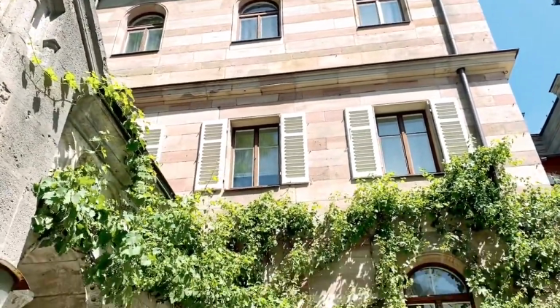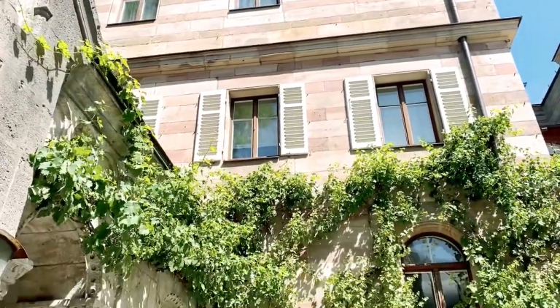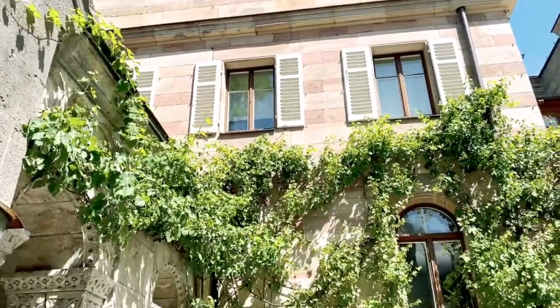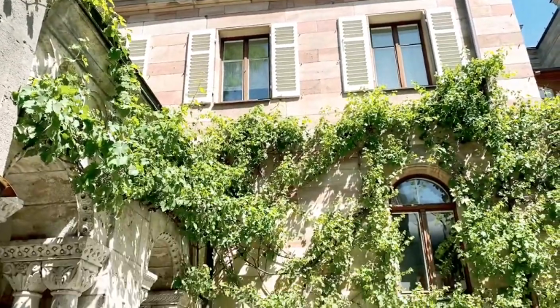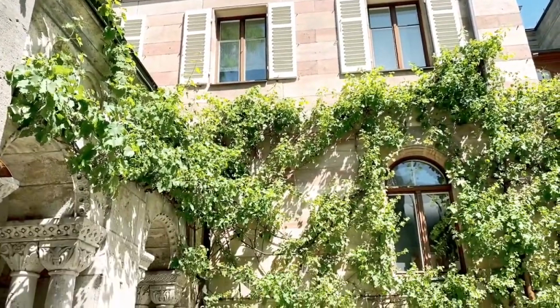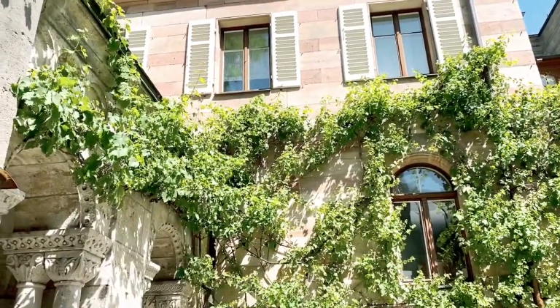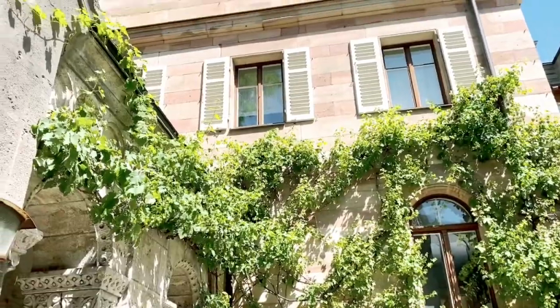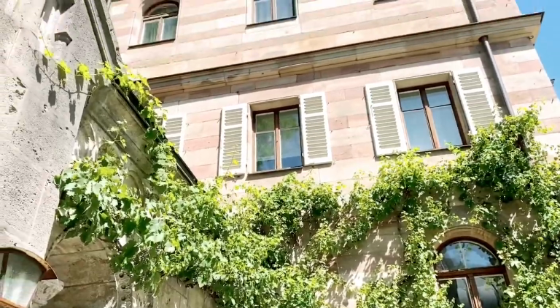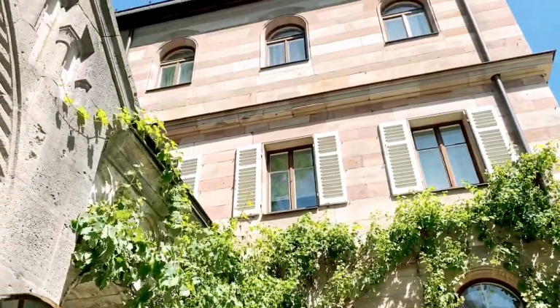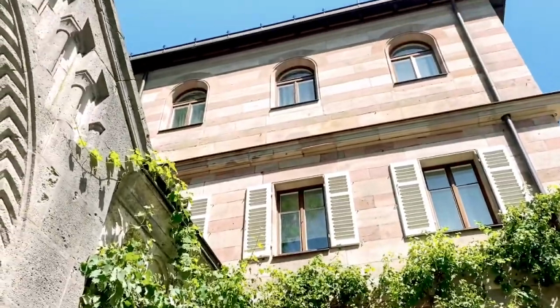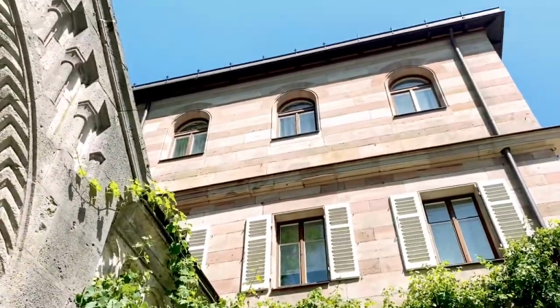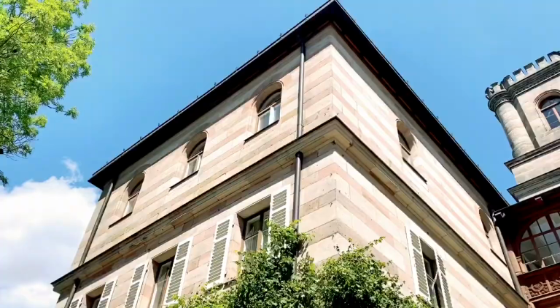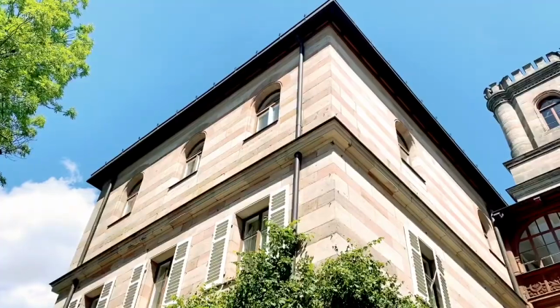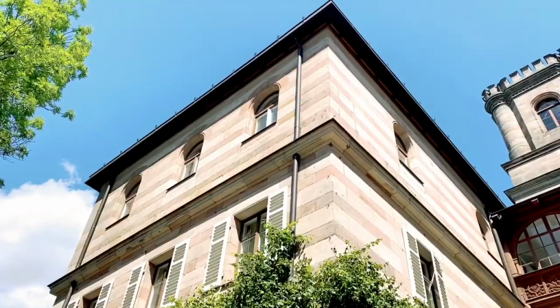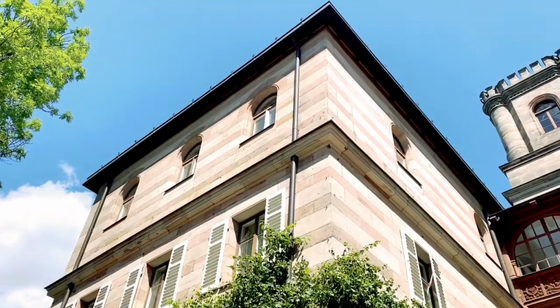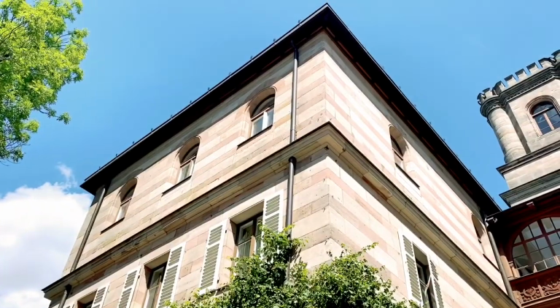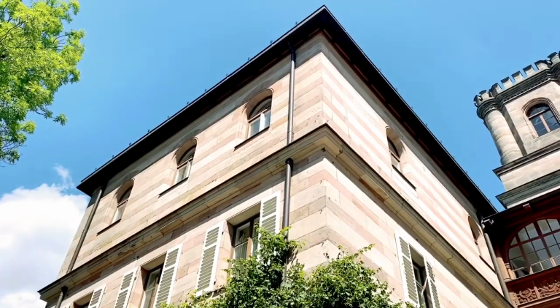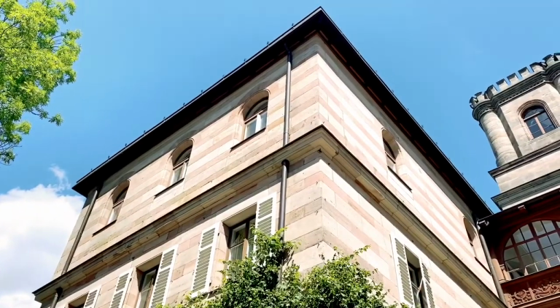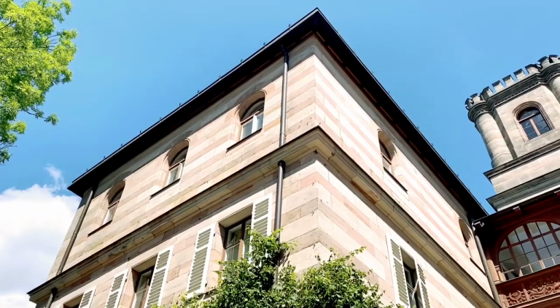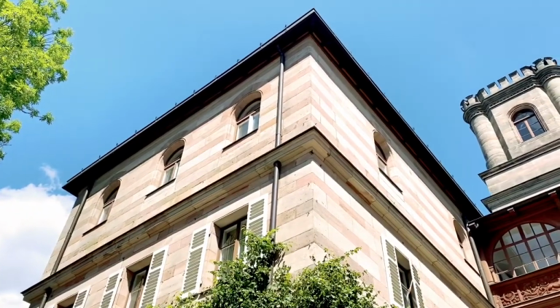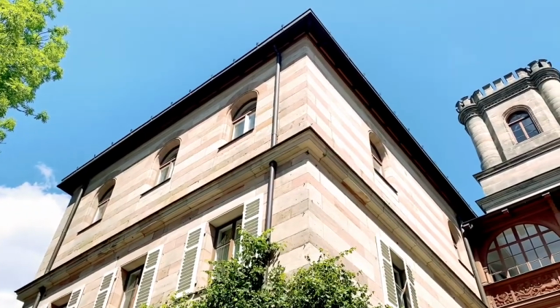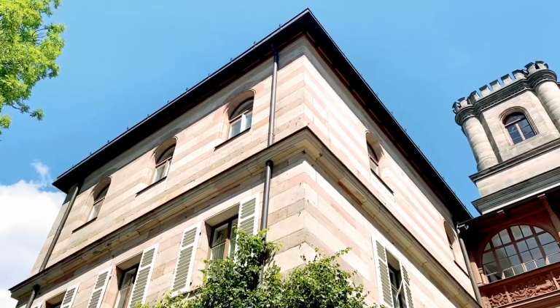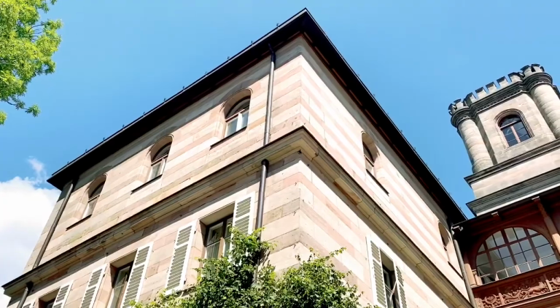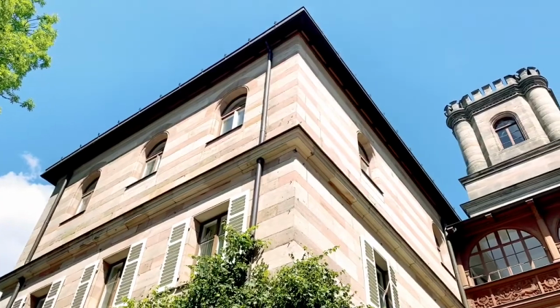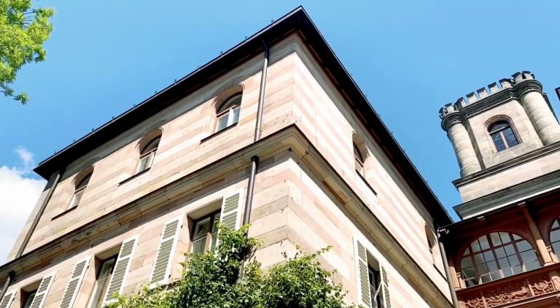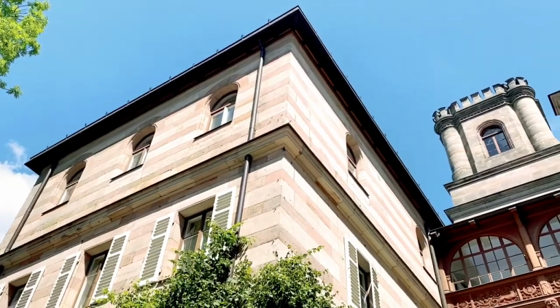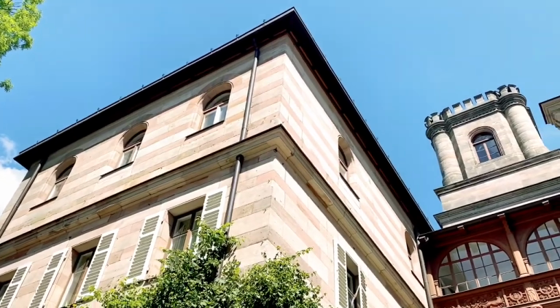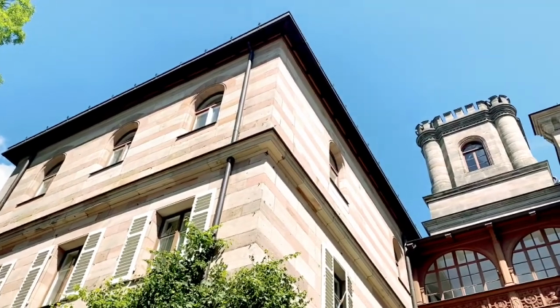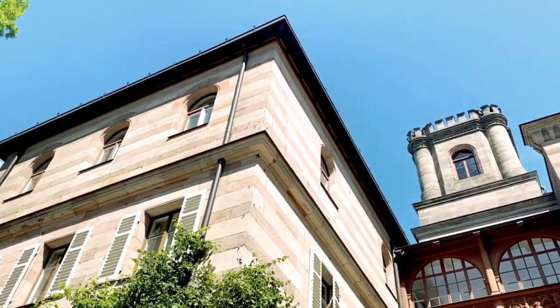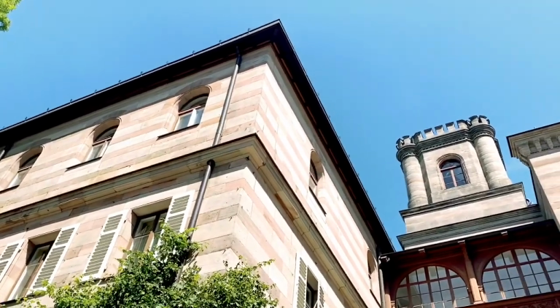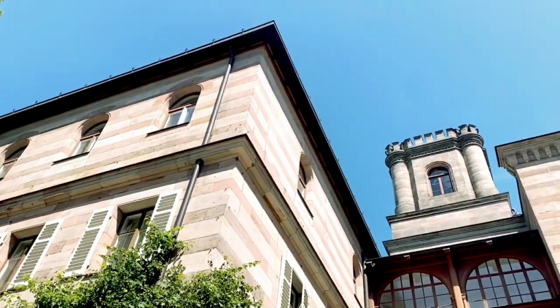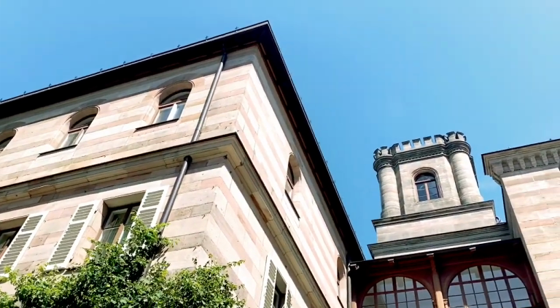It's kind of similar to a medieval castle, but it has two parts — there's a newer part and an older part. This is the older part.